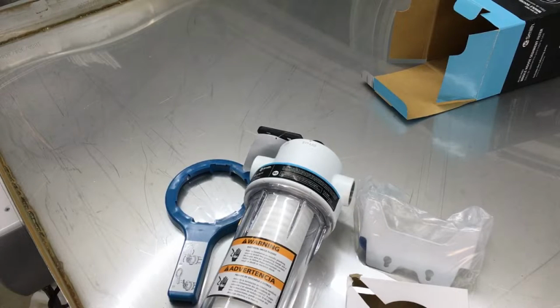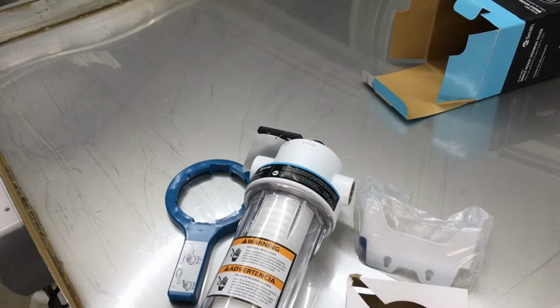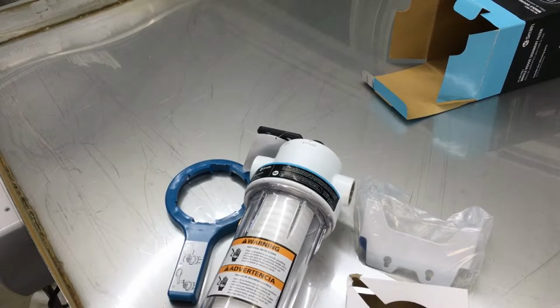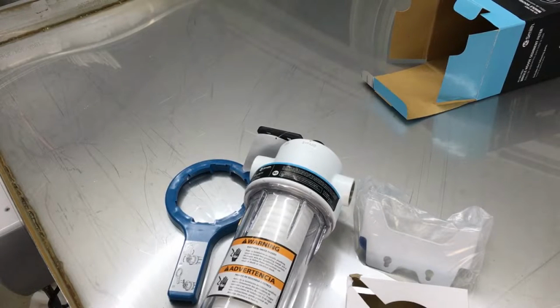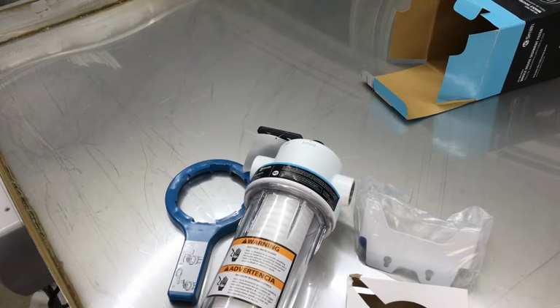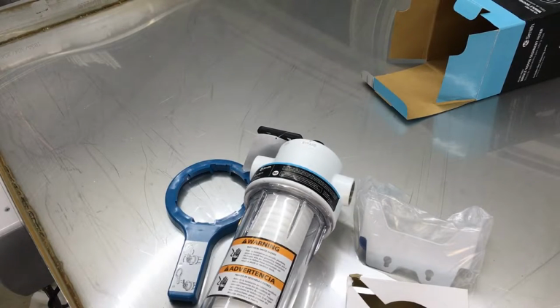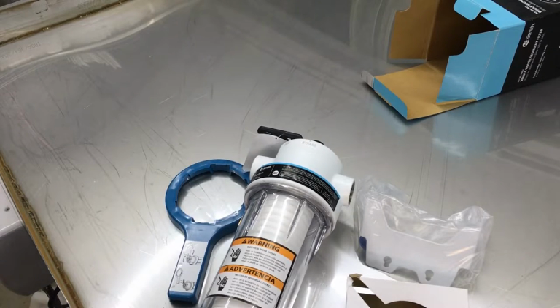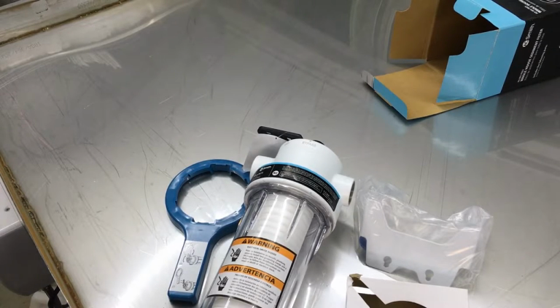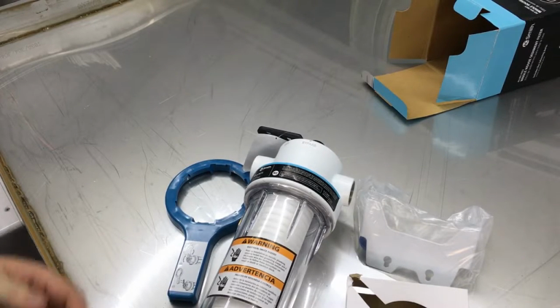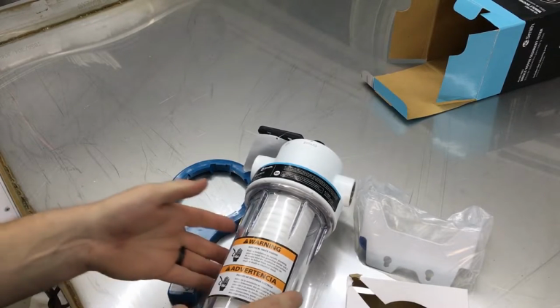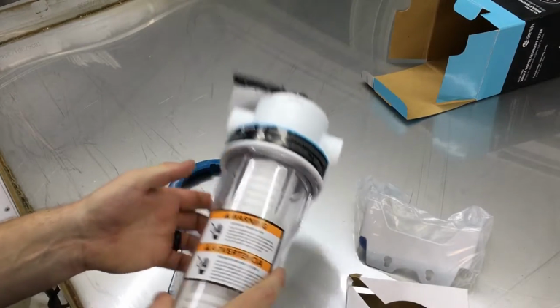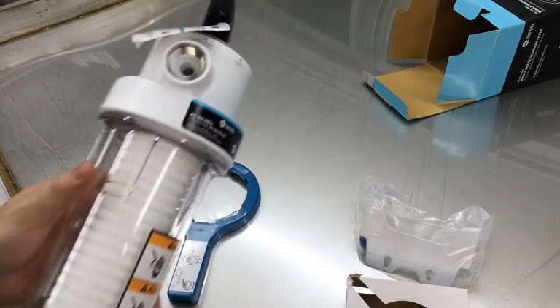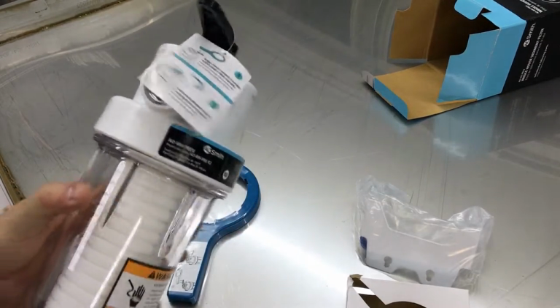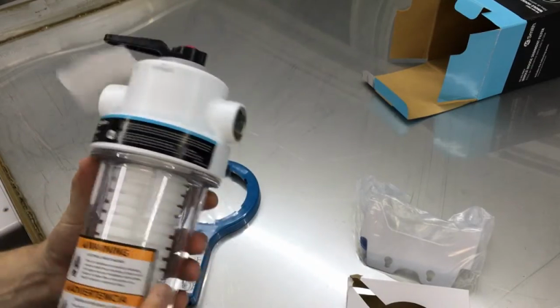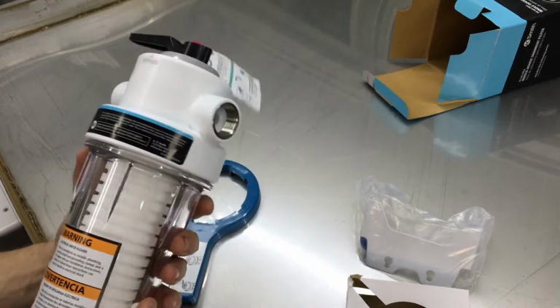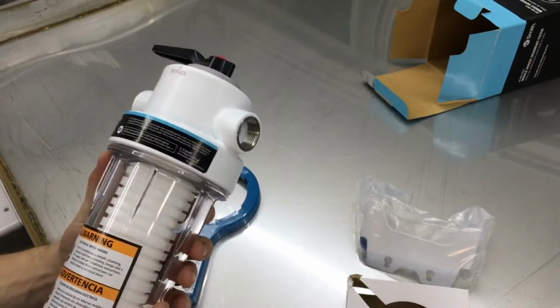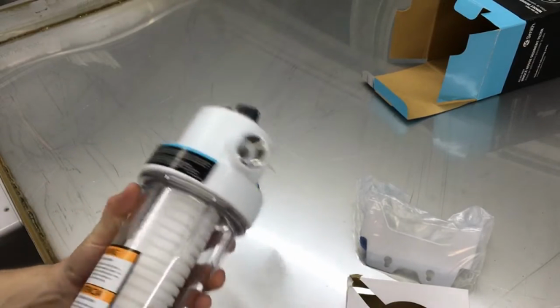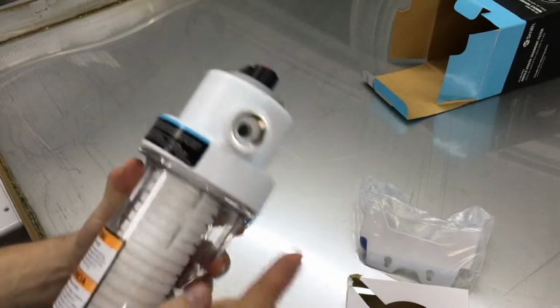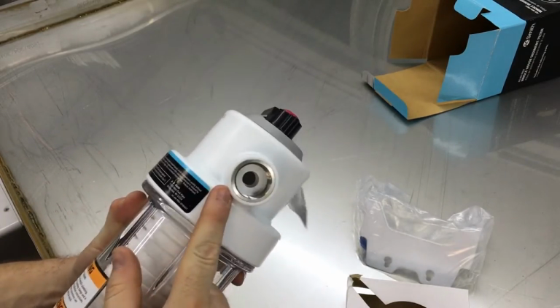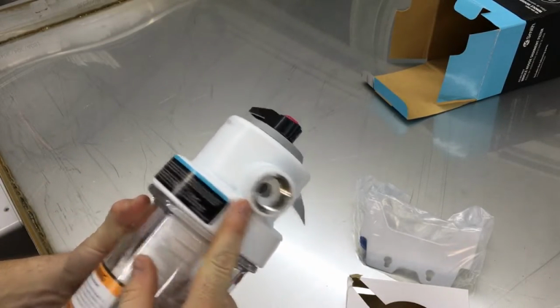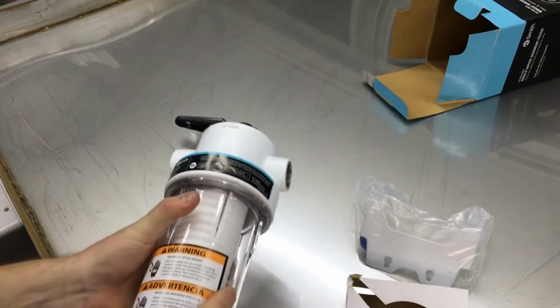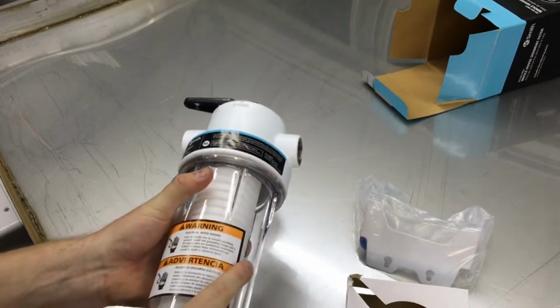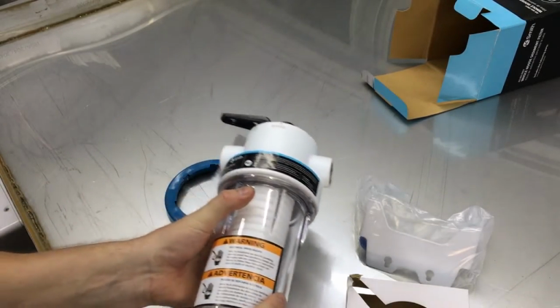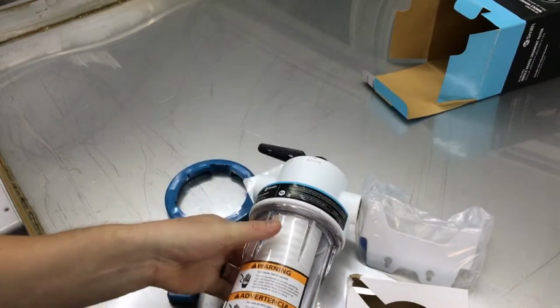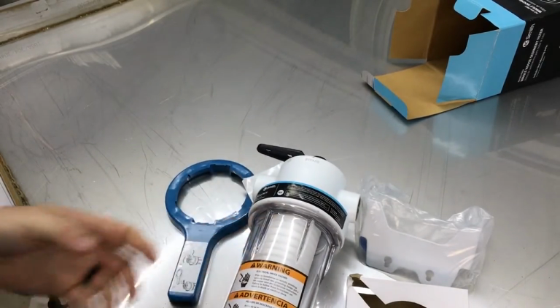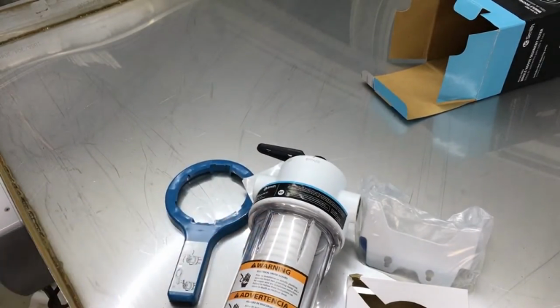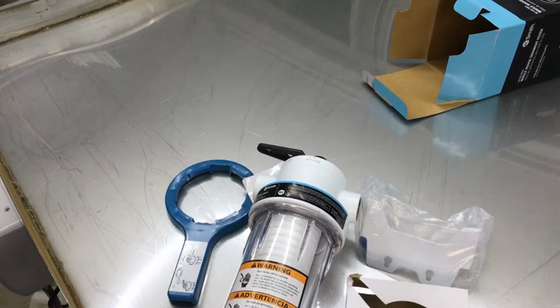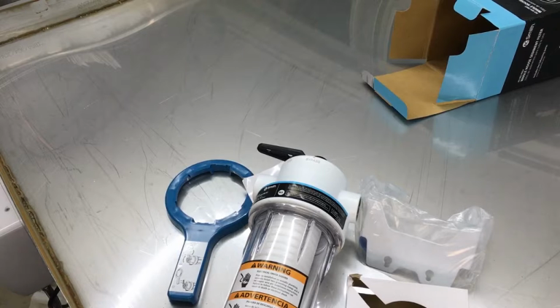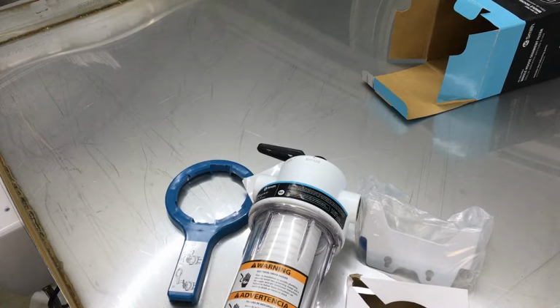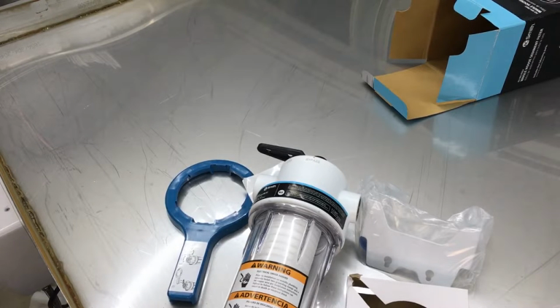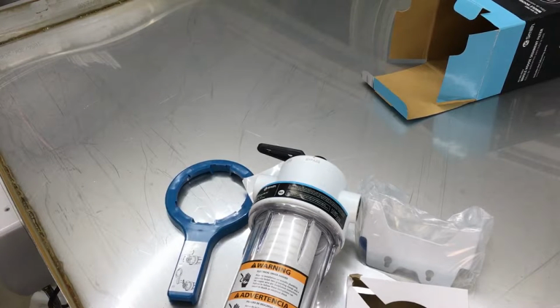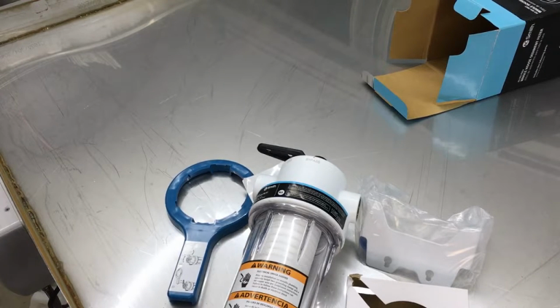Let's get this installed — and you know what installing new plumbing equipment means? Adapters! Yay! I think the adapters cost more than the device itself.